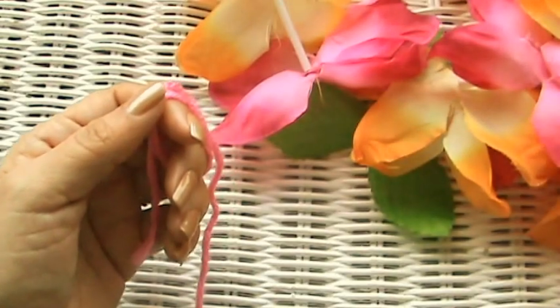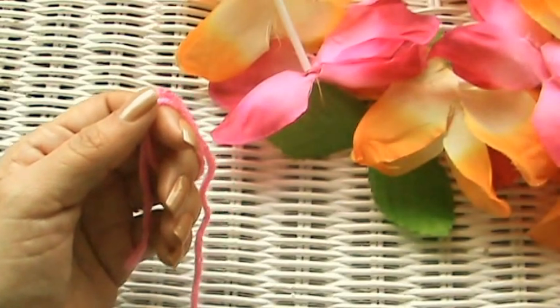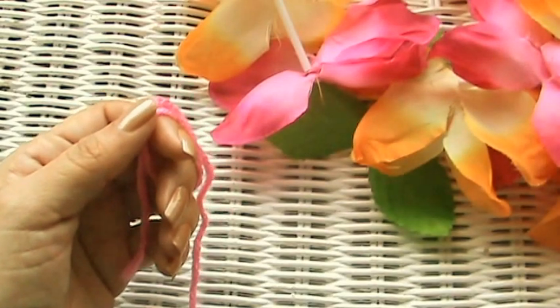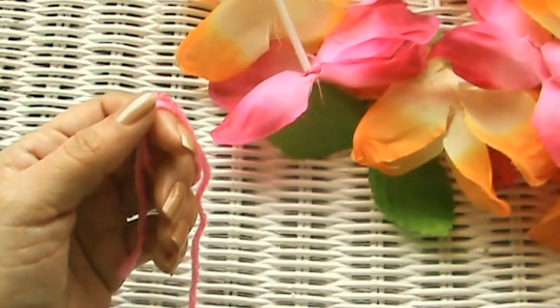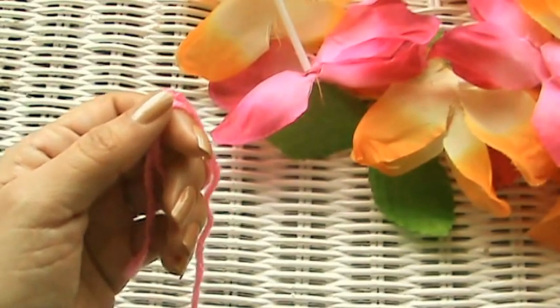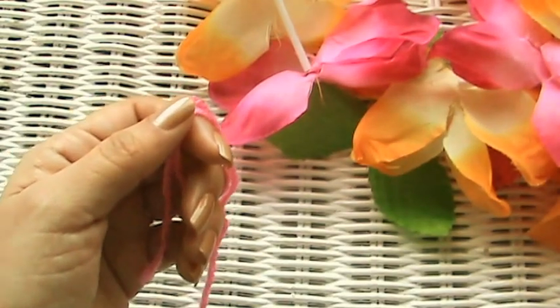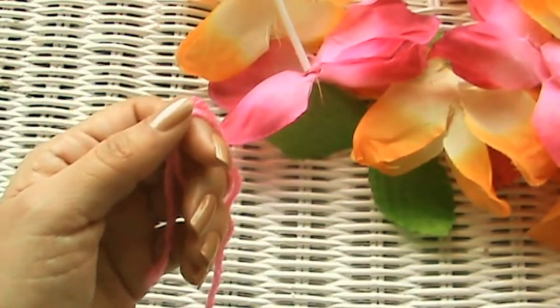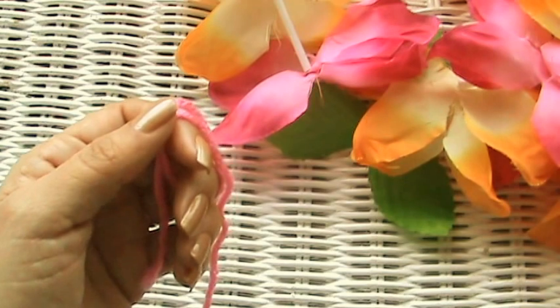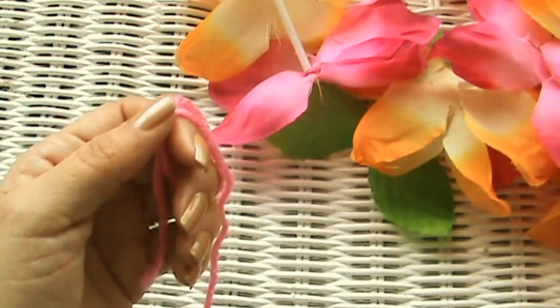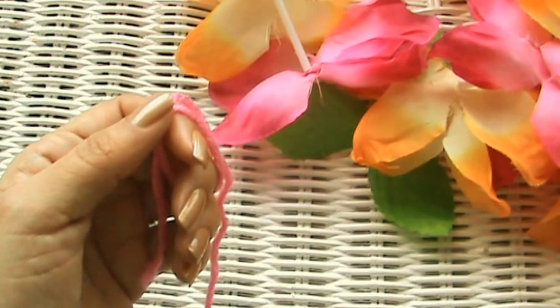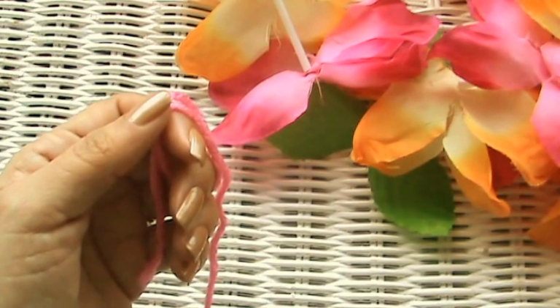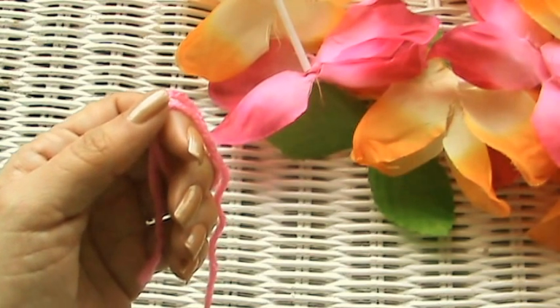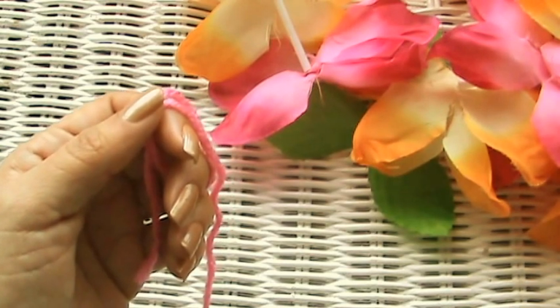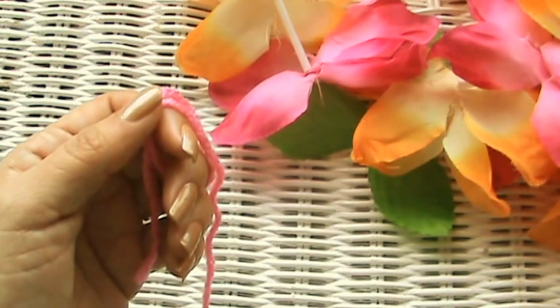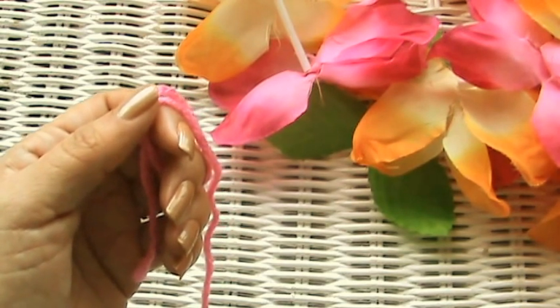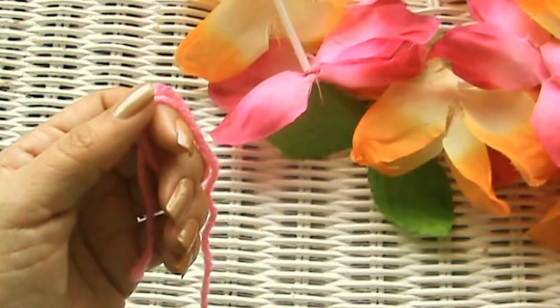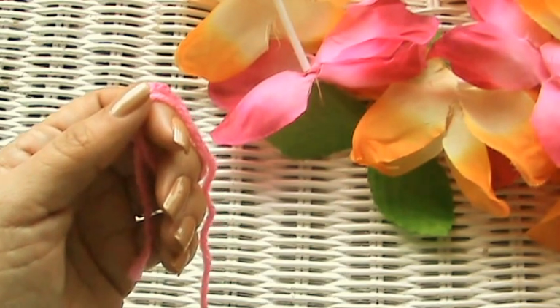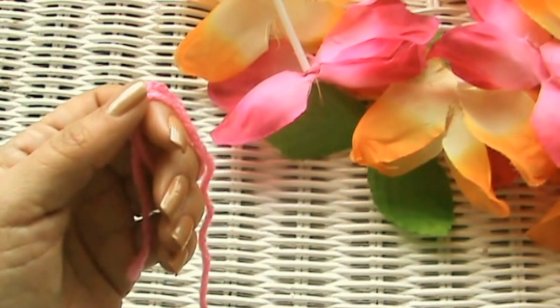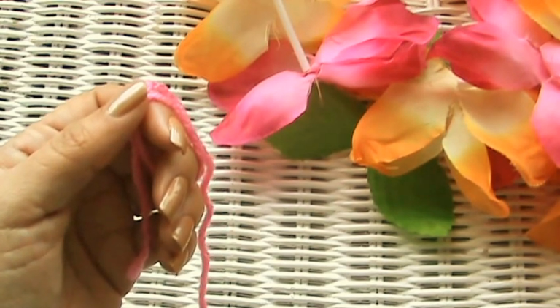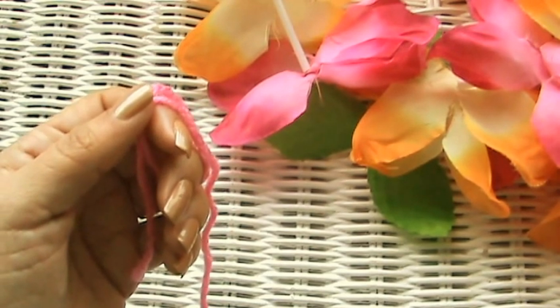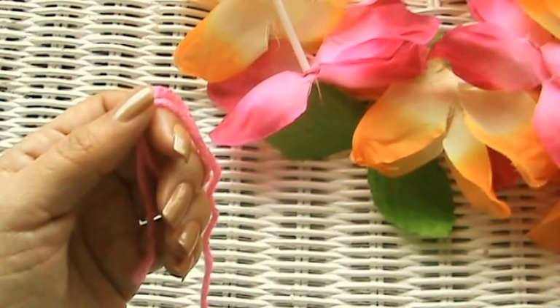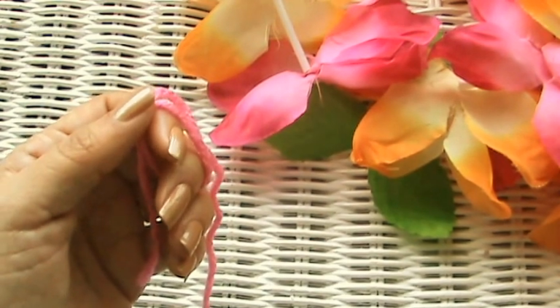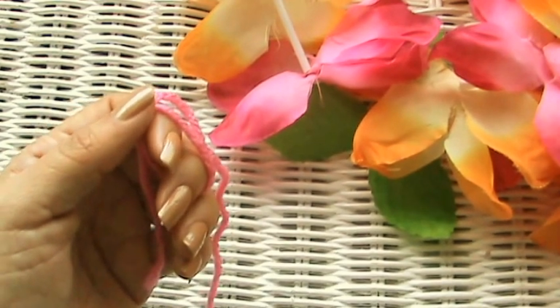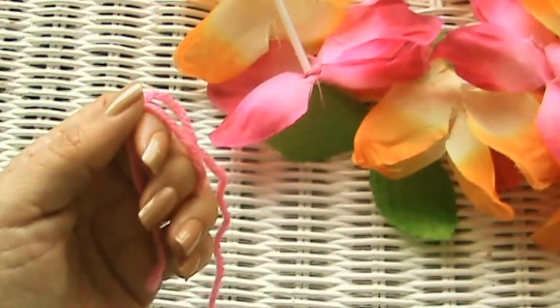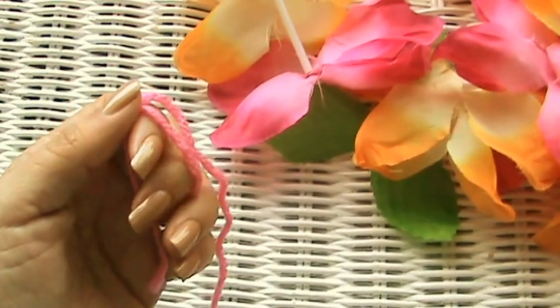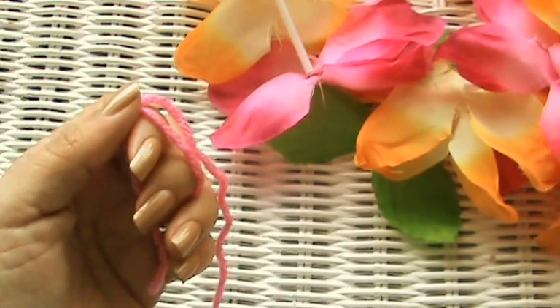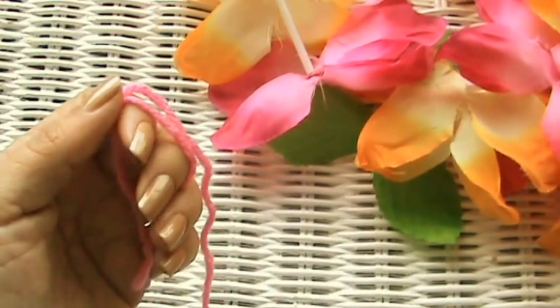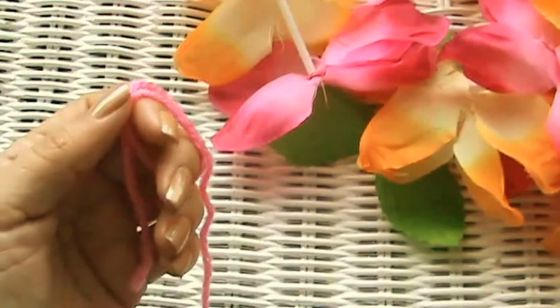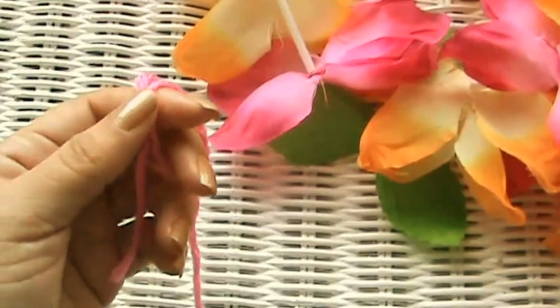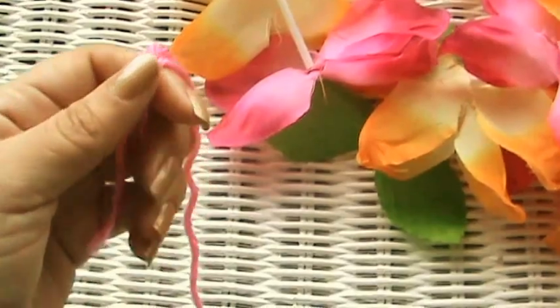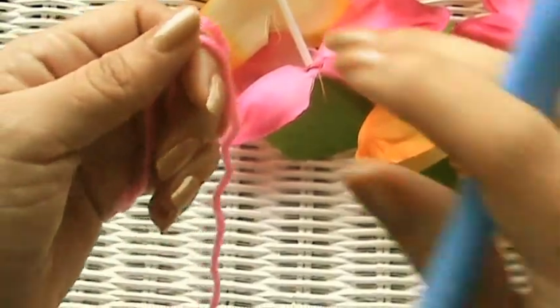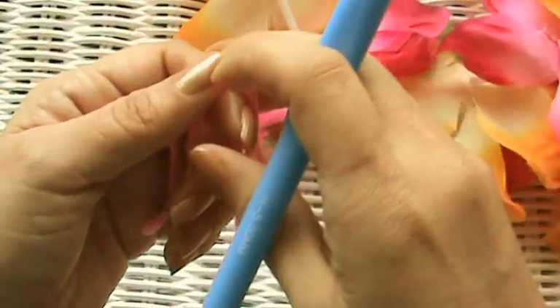Hi guys, Leticia here with Made With Love by Glamaw, where everything here is made and taught with love, one stitch at a time, by me, Glamaw.